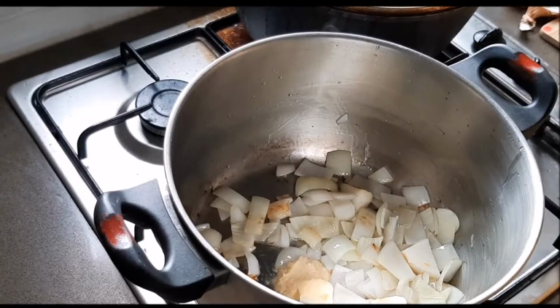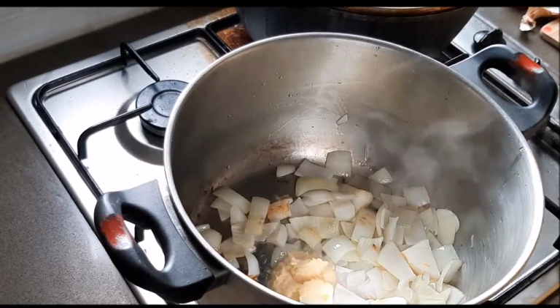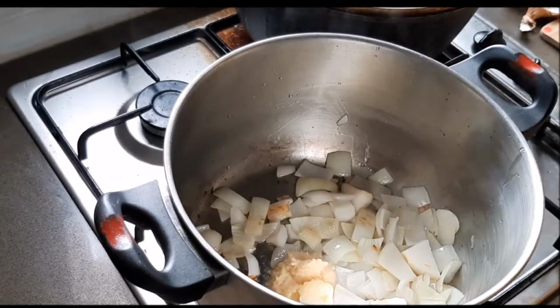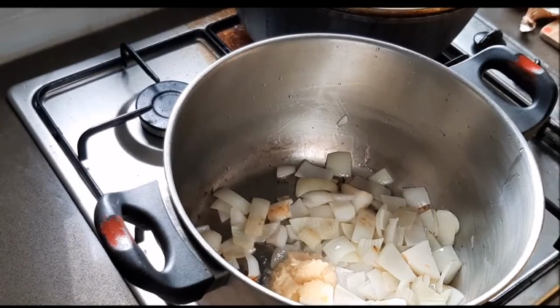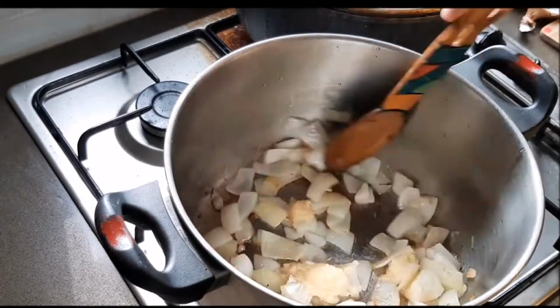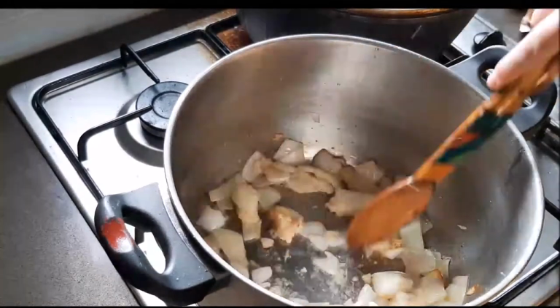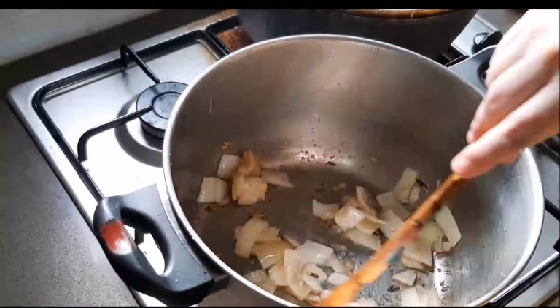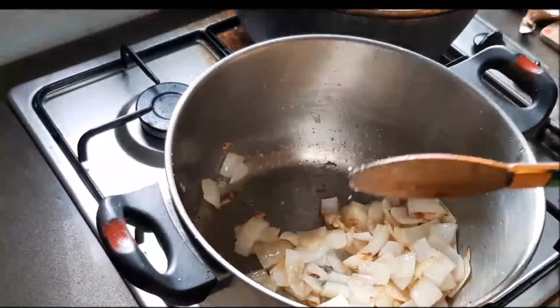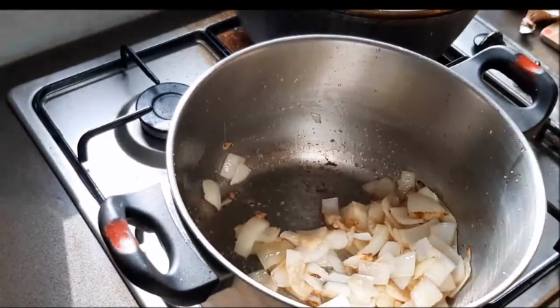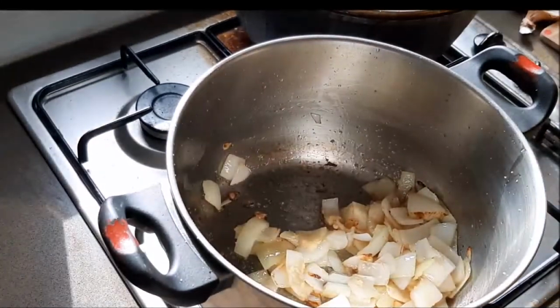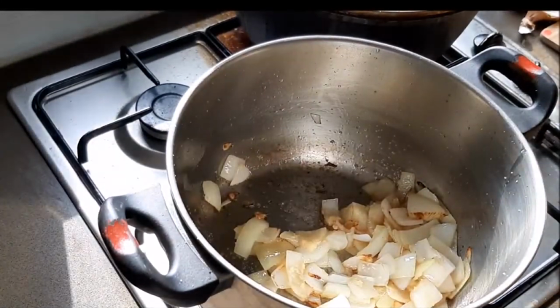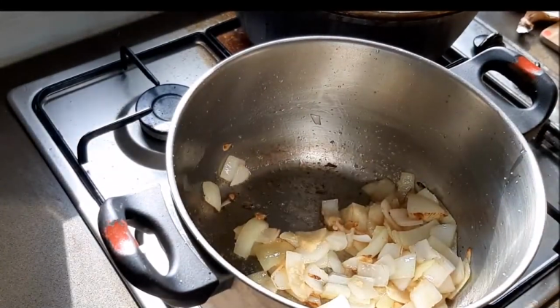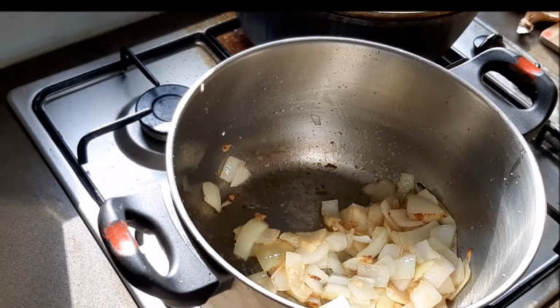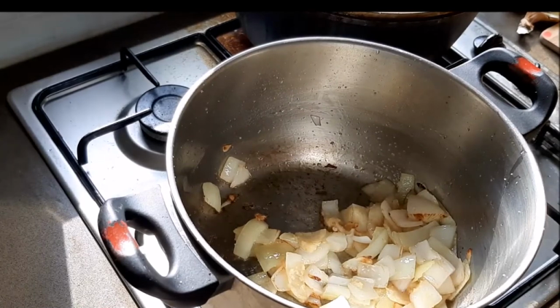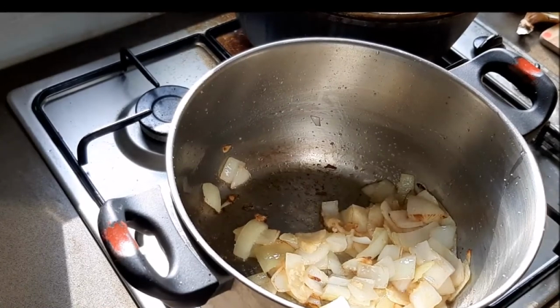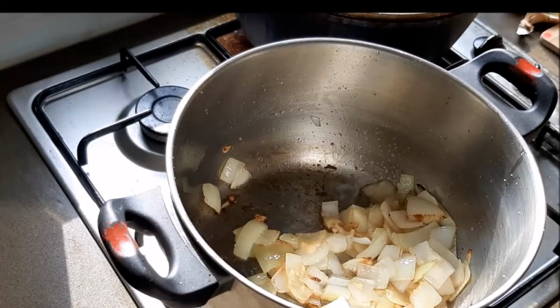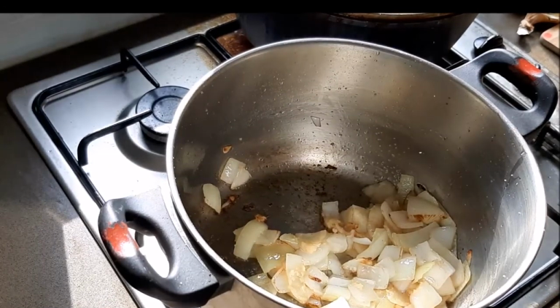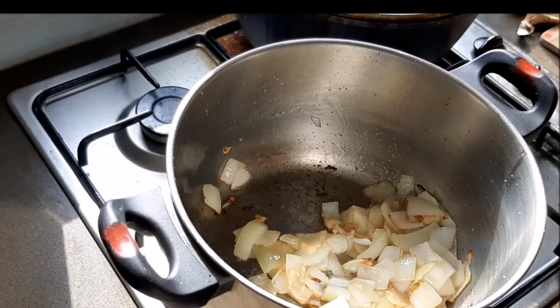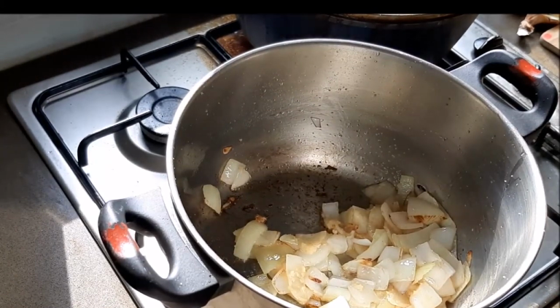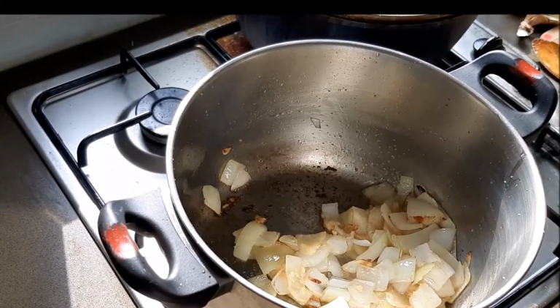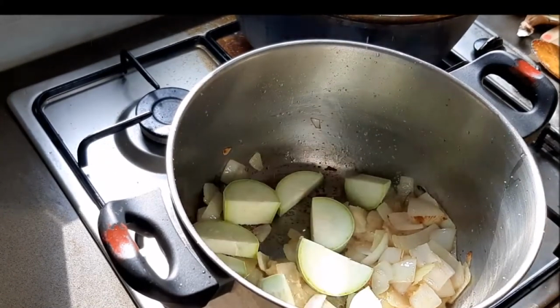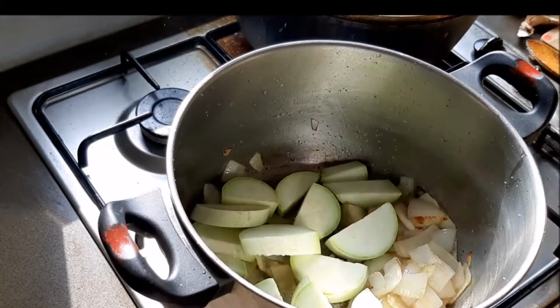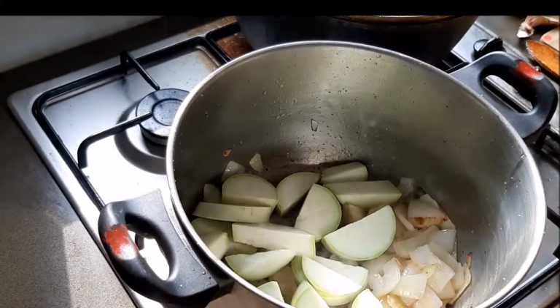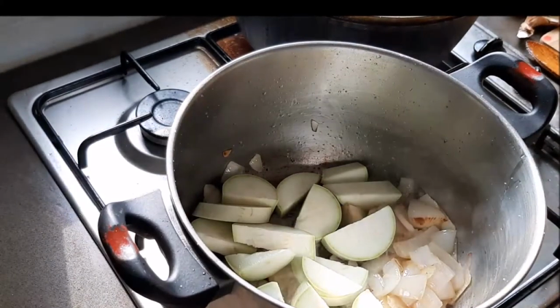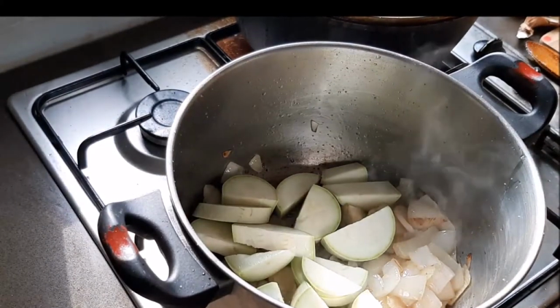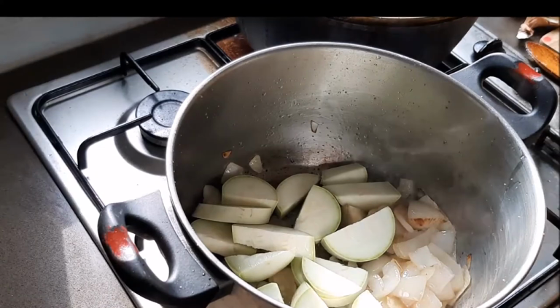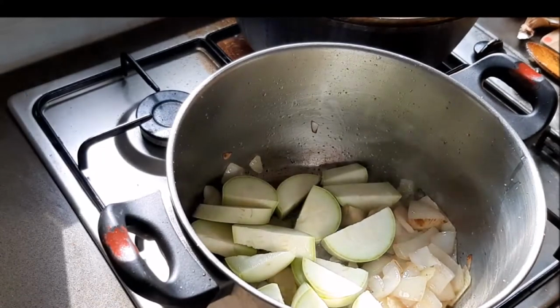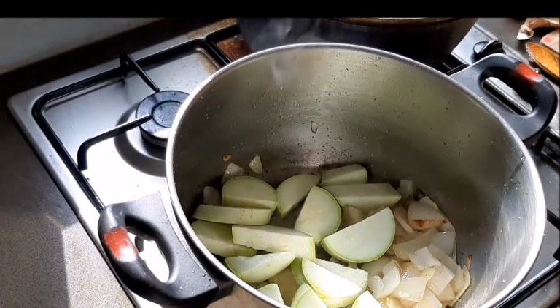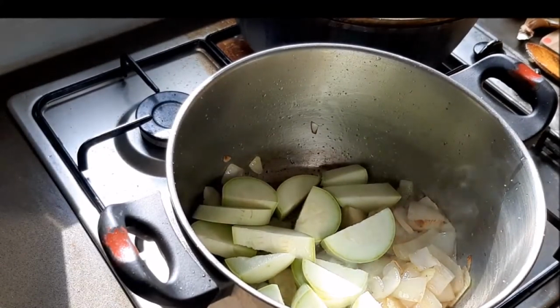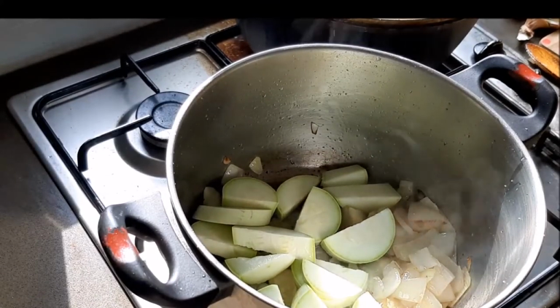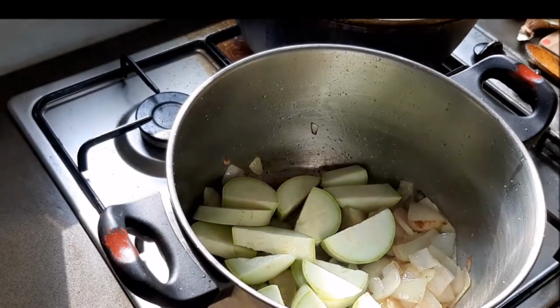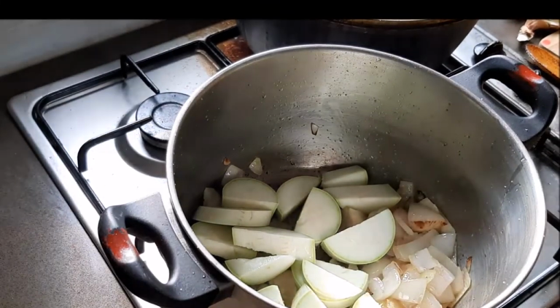Now we're going in with our garlic. You can never have enough garlic — it's a great basis for any dish. Let it become fragrant without burning.